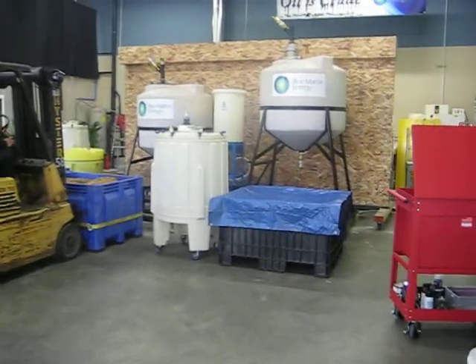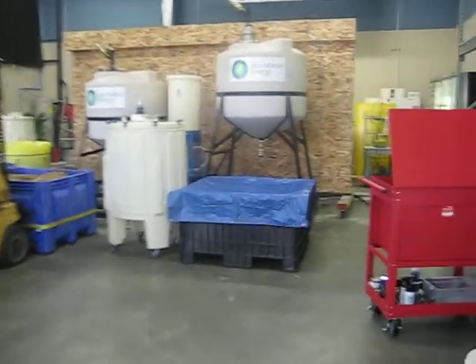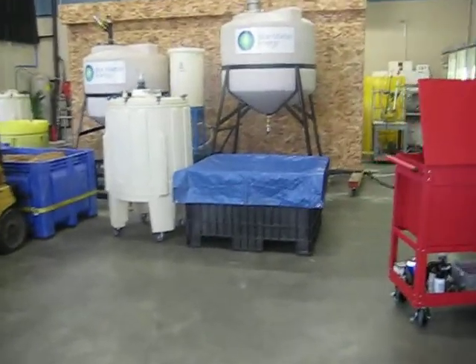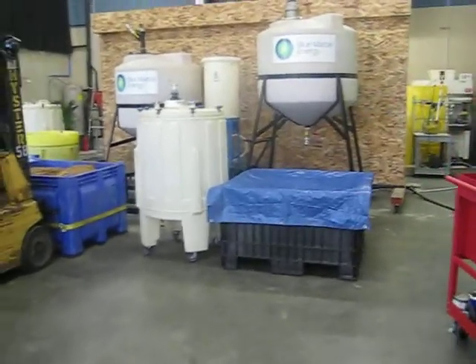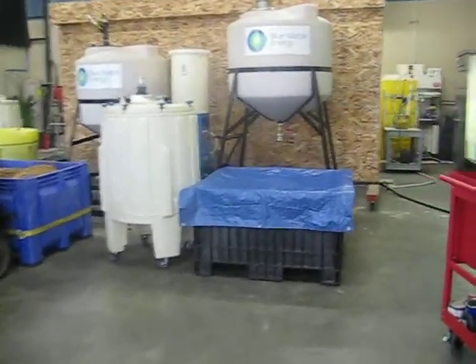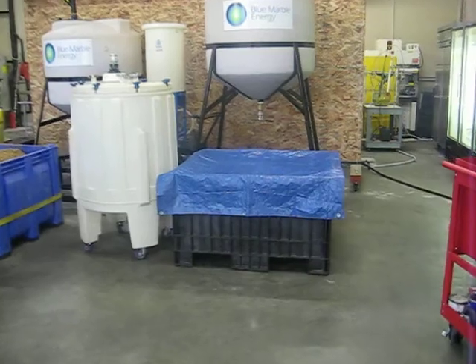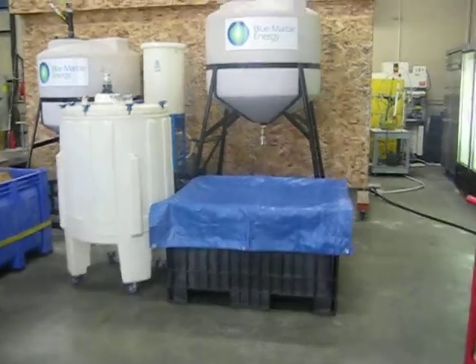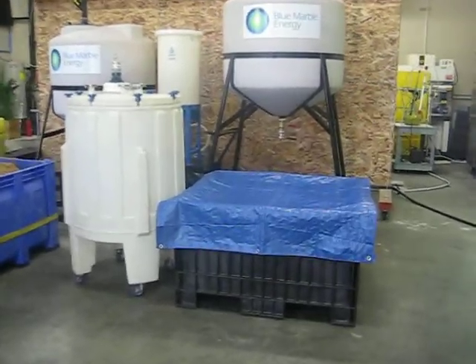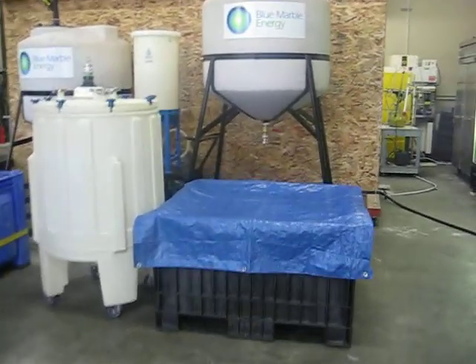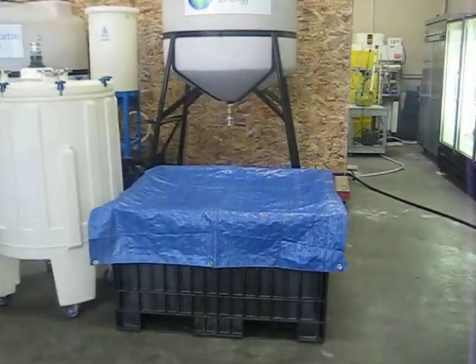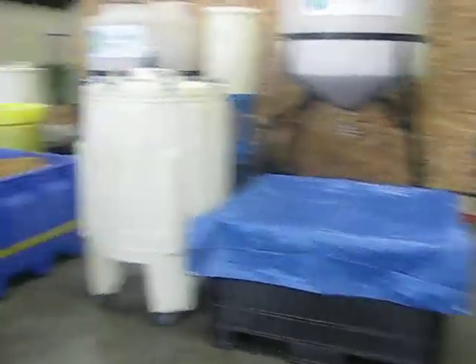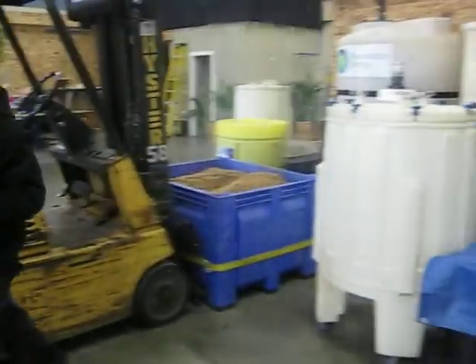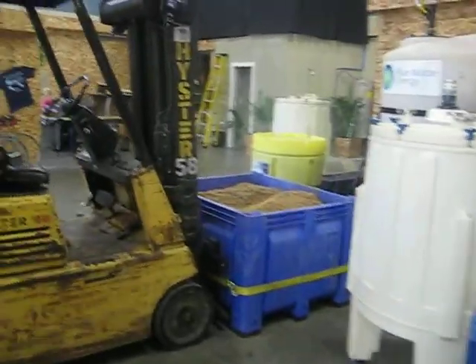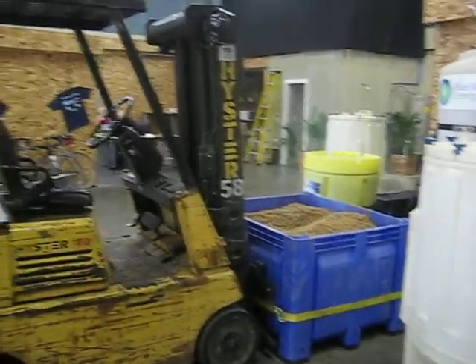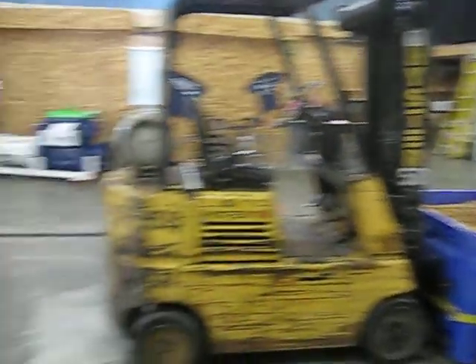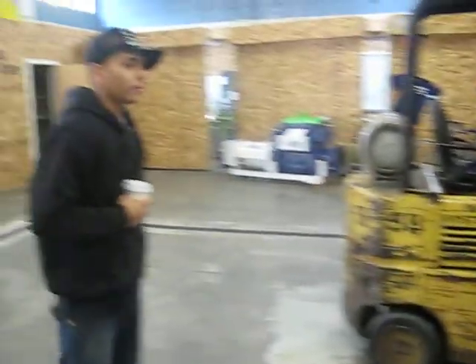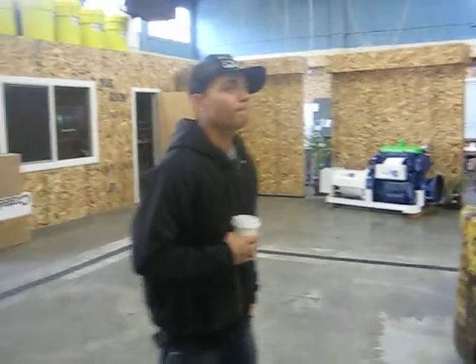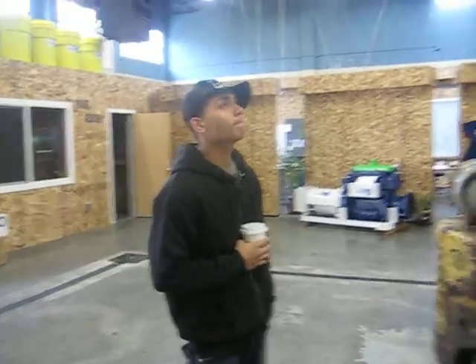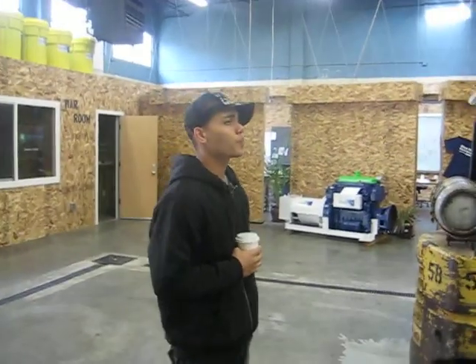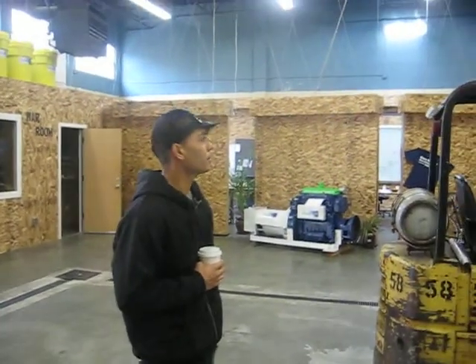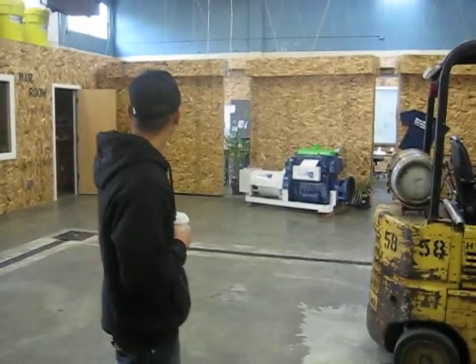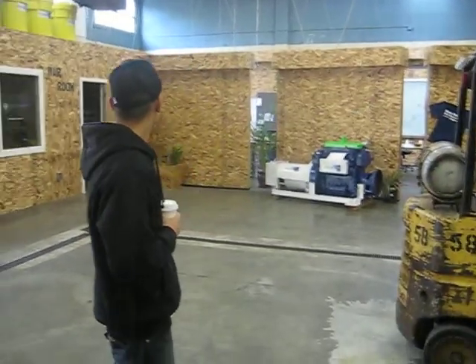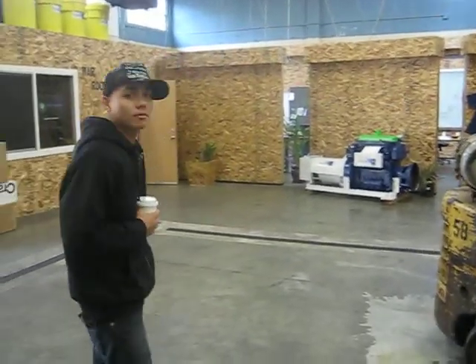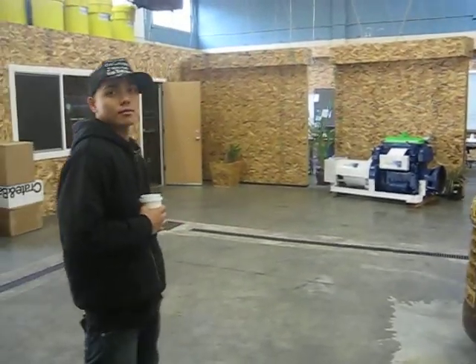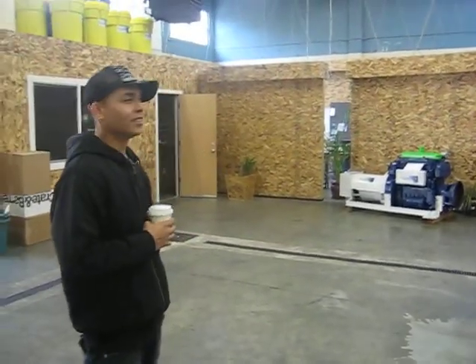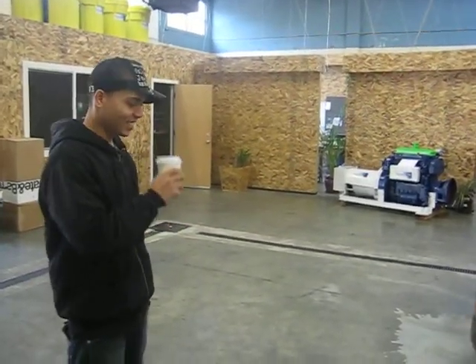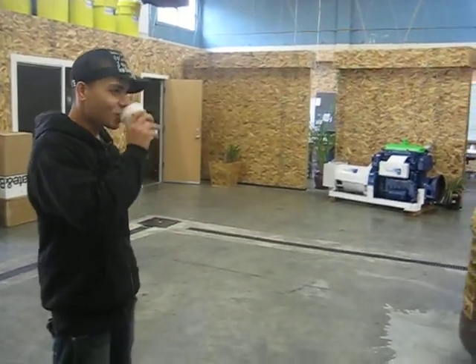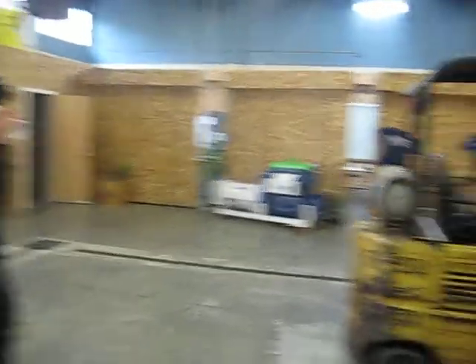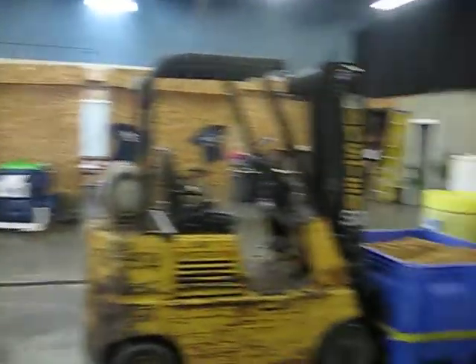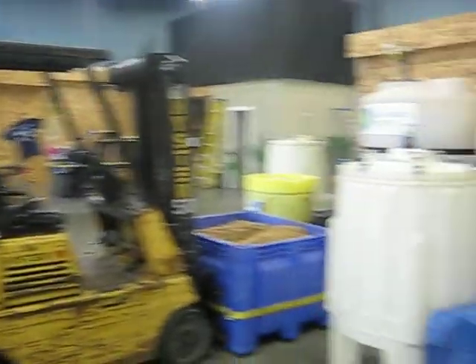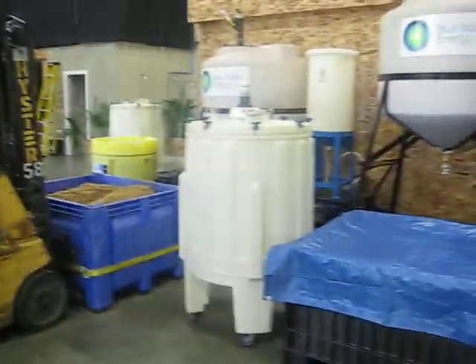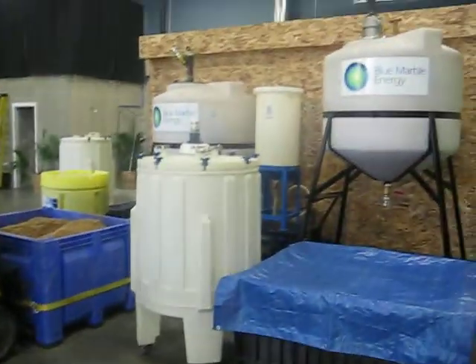Next to it, with the blue tarp over it, is the grain from yesterday's batch. And there's the grain from today's batch. There's Jake, who's looking at his work and thinking another fun day.